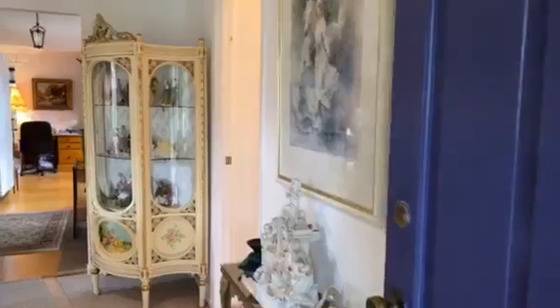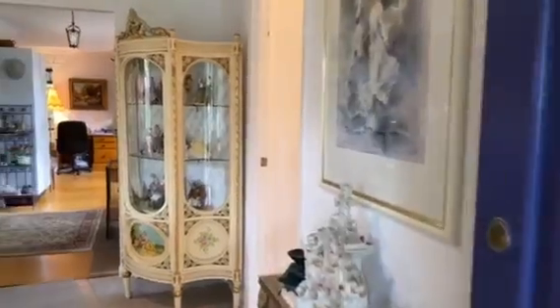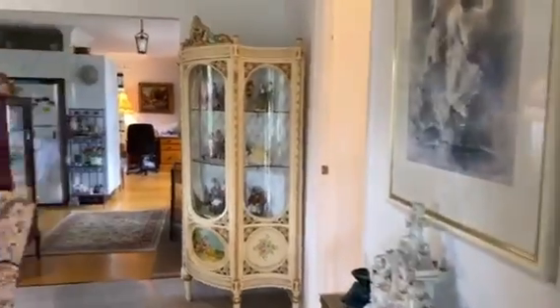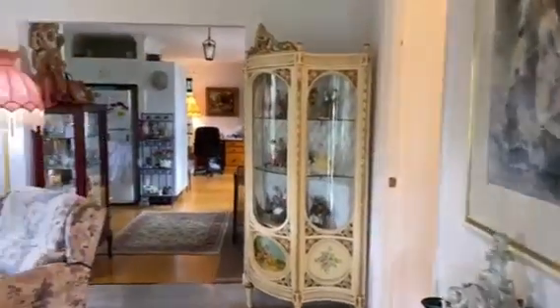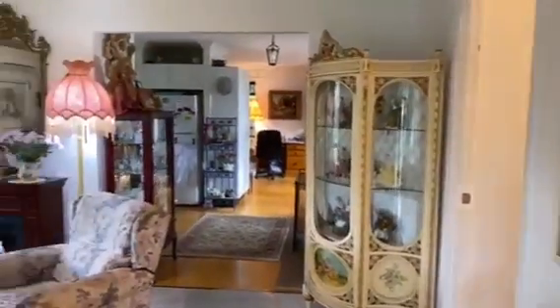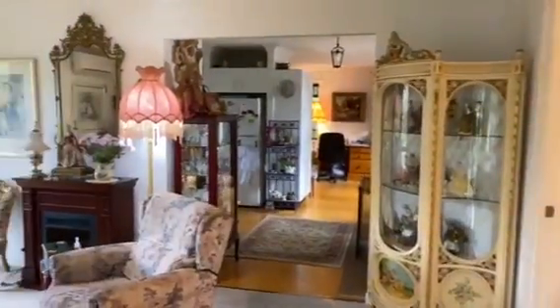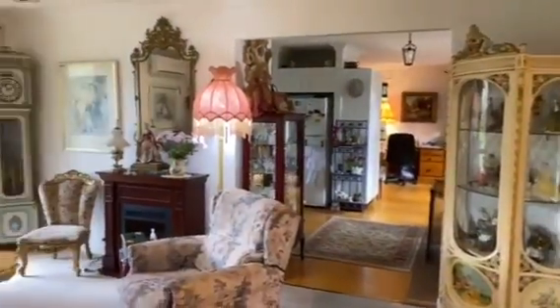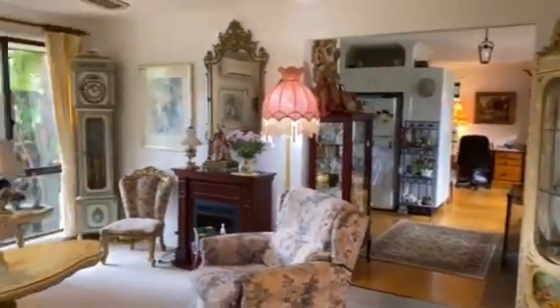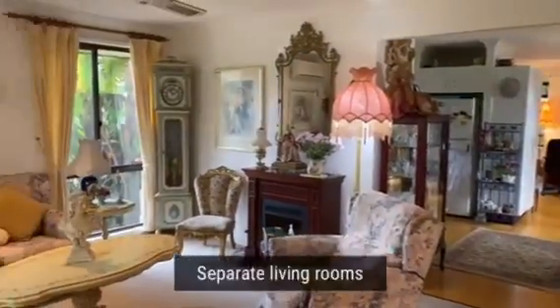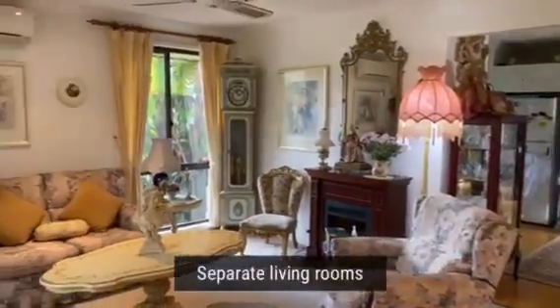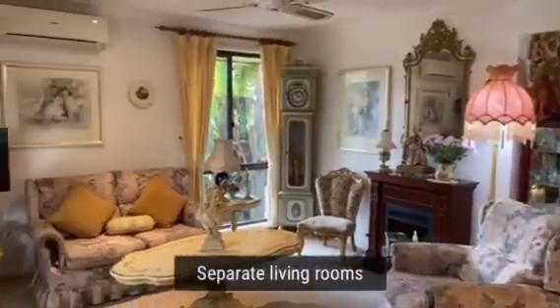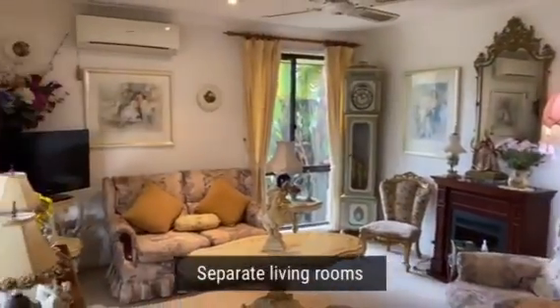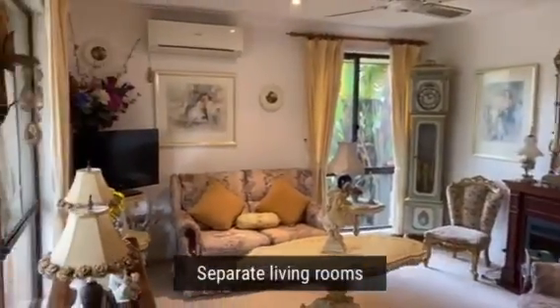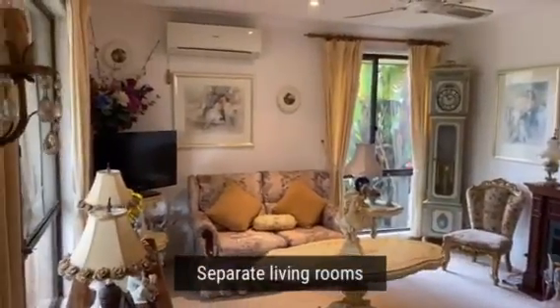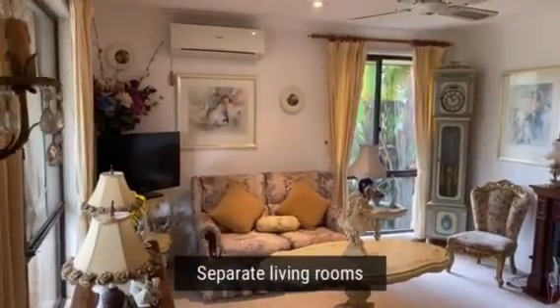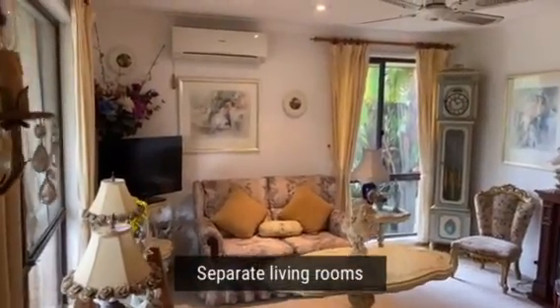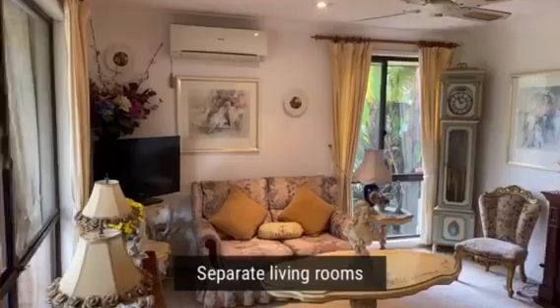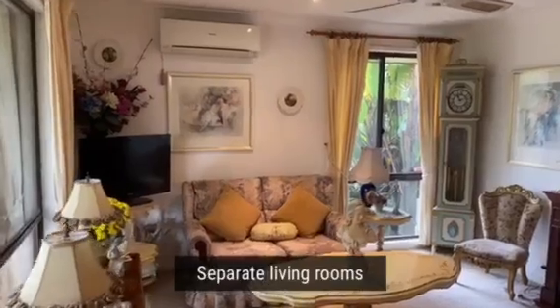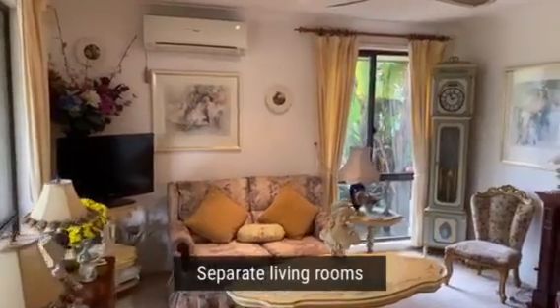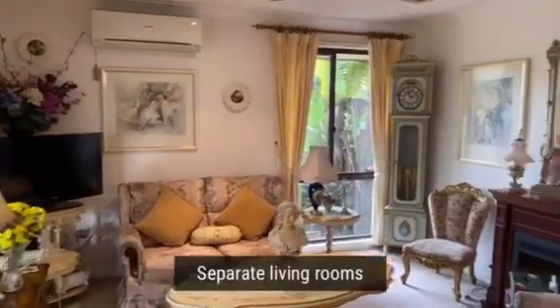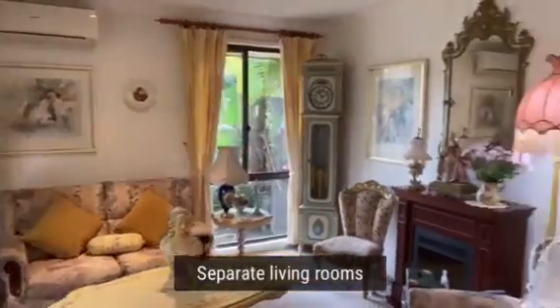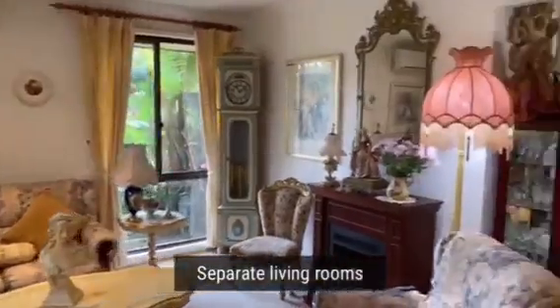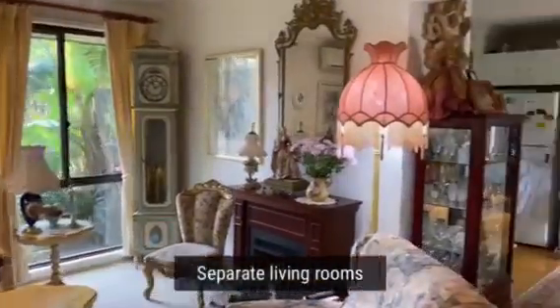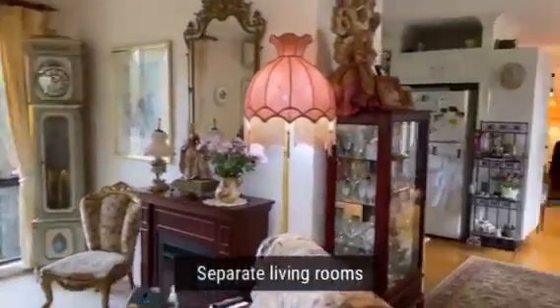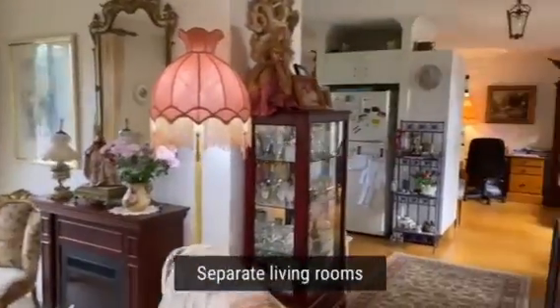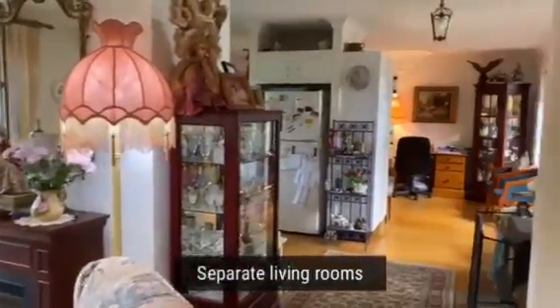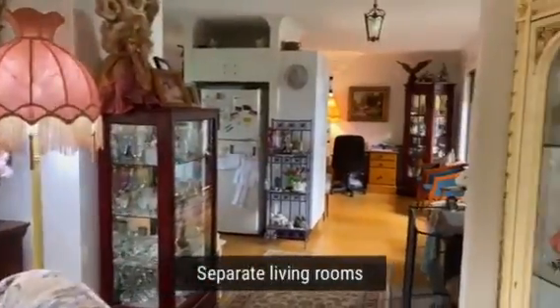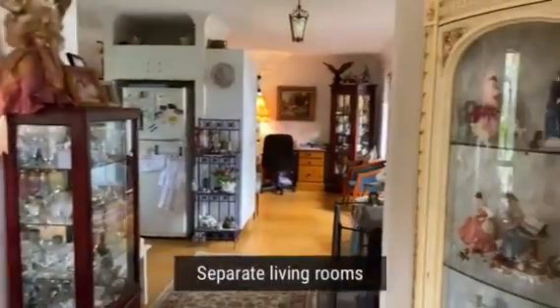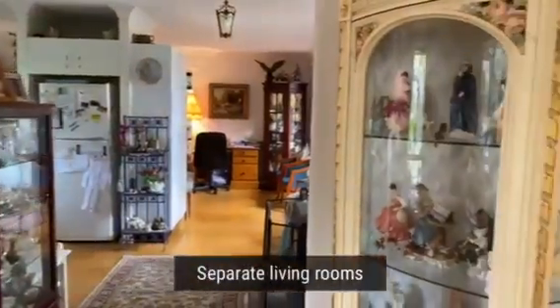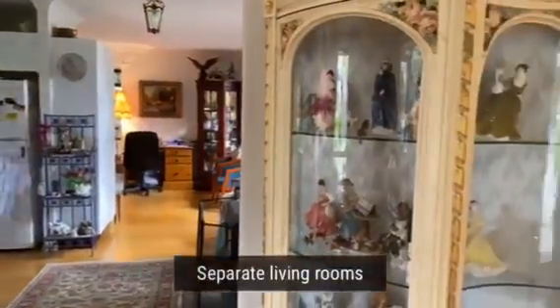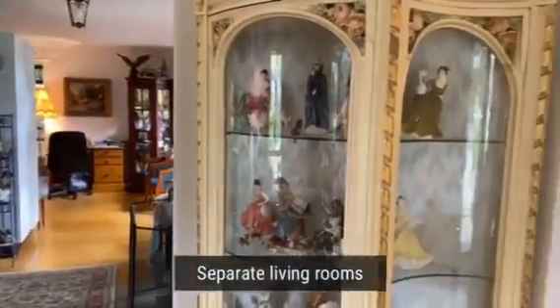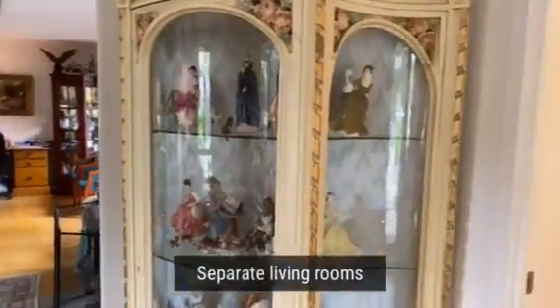Internally you can see you've got a formal lounge room at the front here, beautifully done, good-sized room, air-conditioned of course, and bedrooms are located off to the right-hand side down the hallway there.